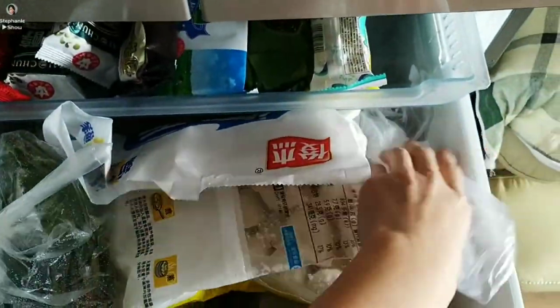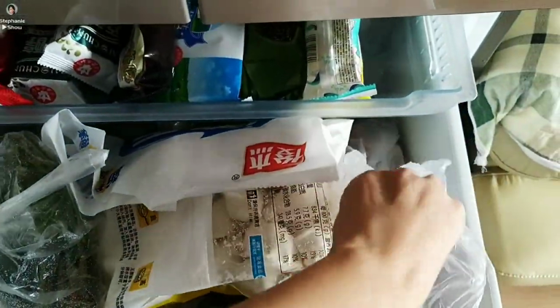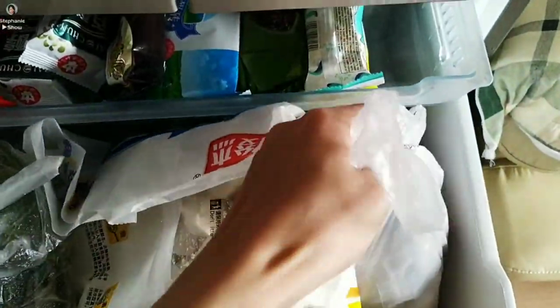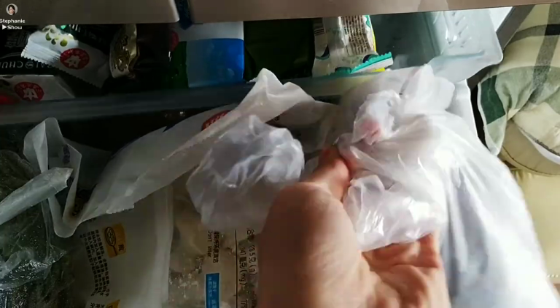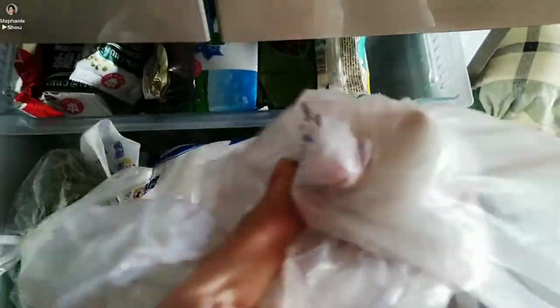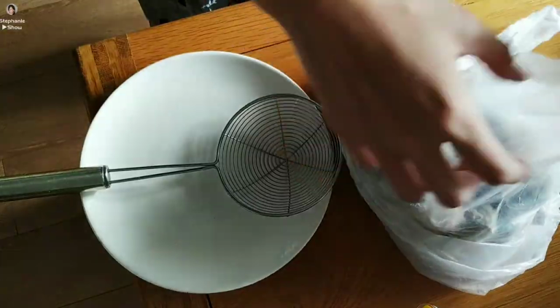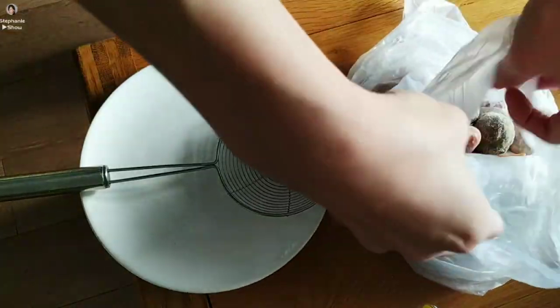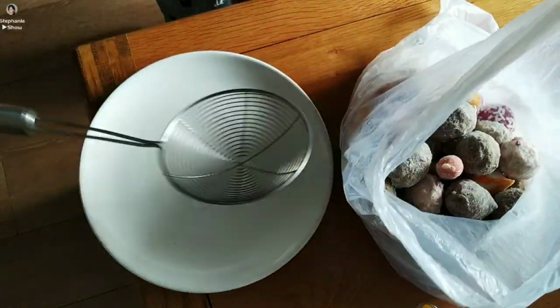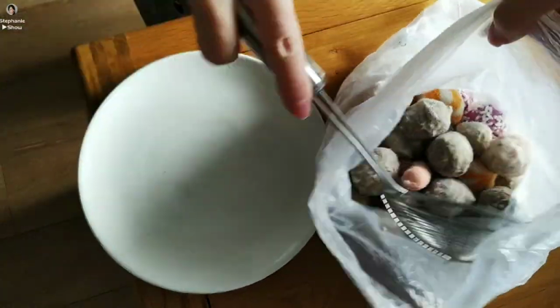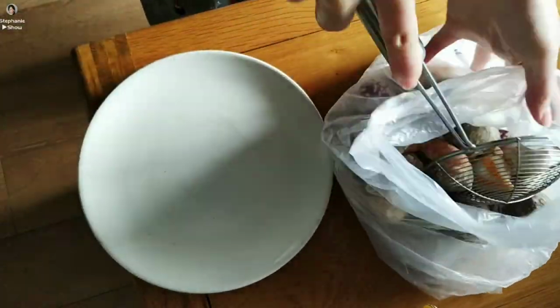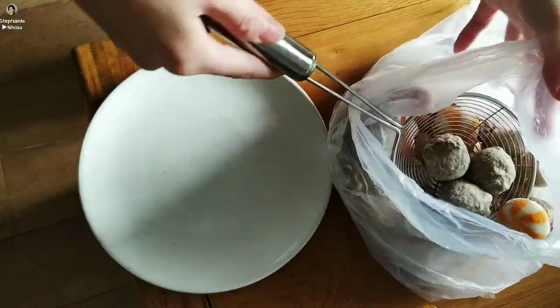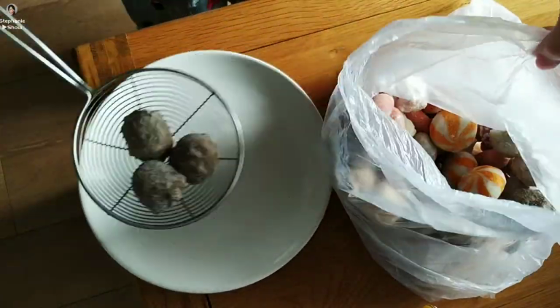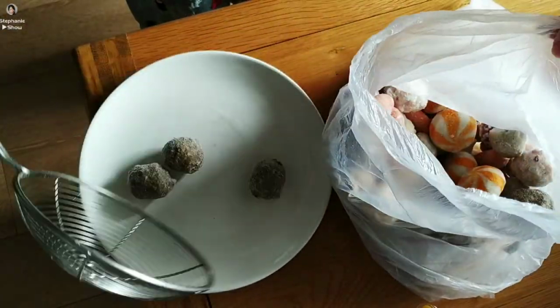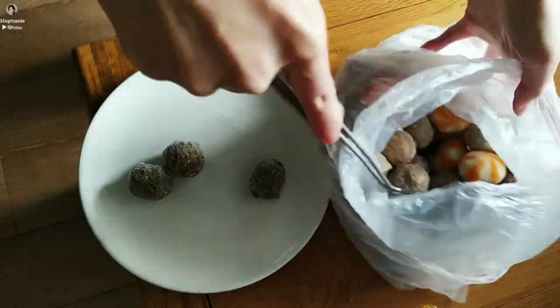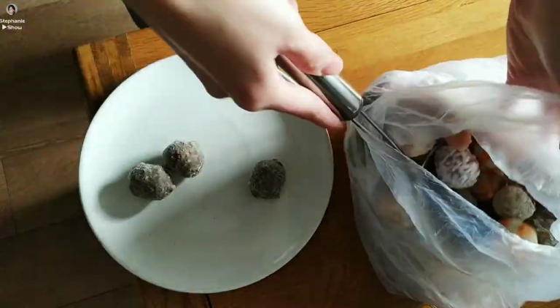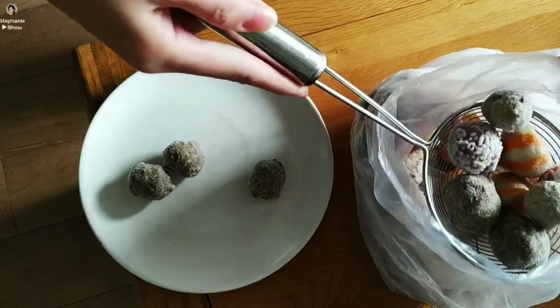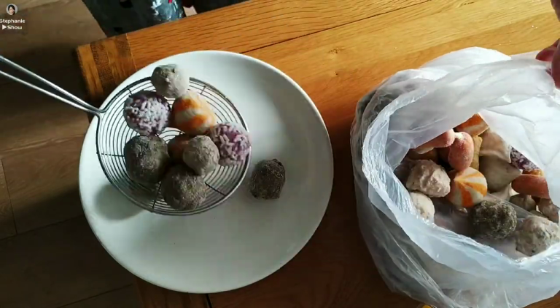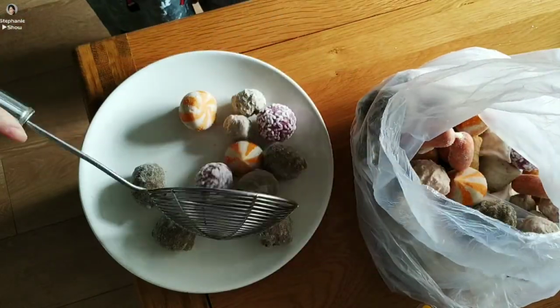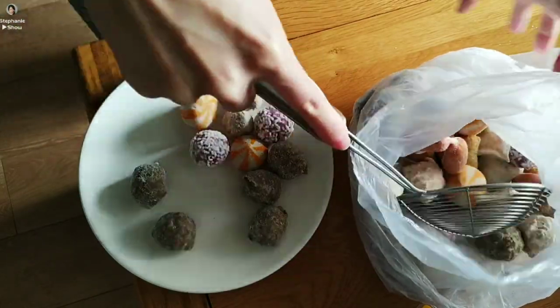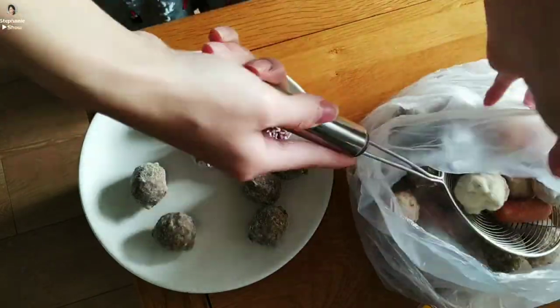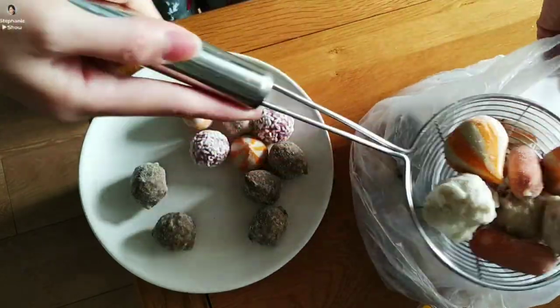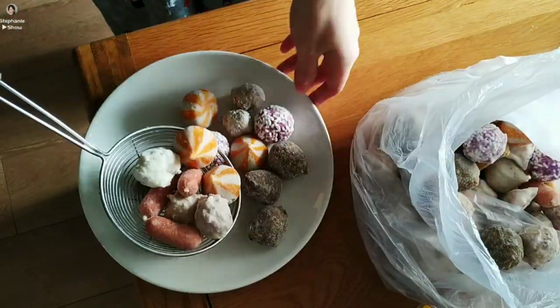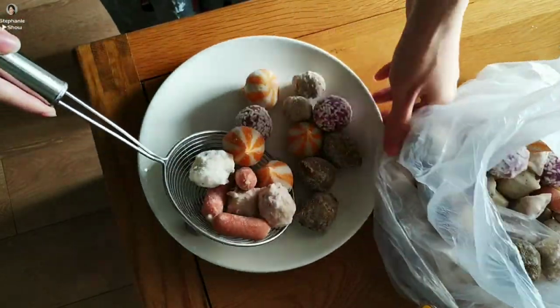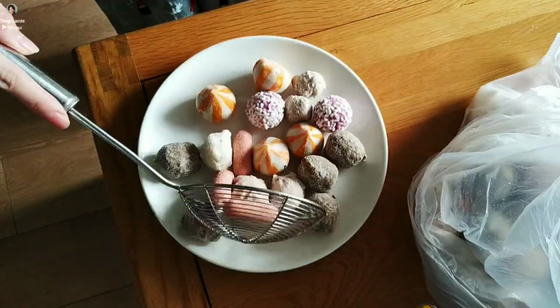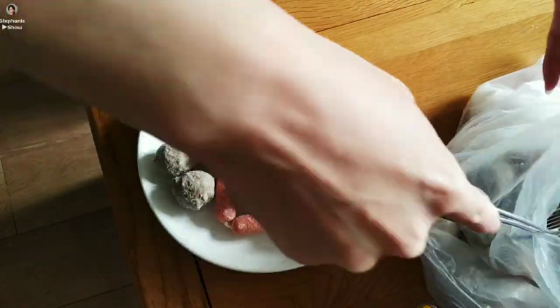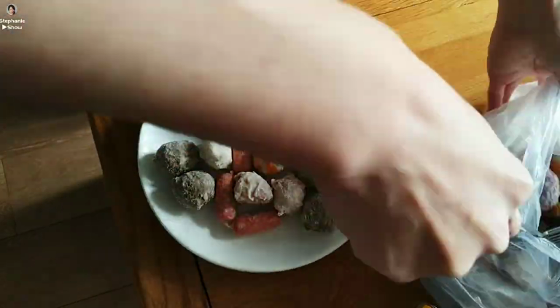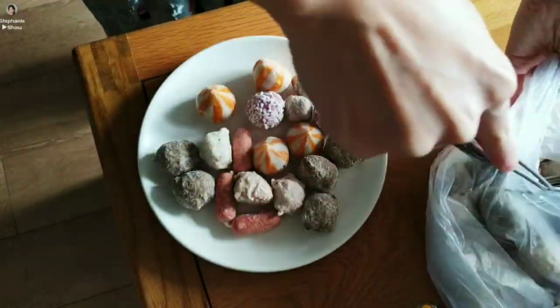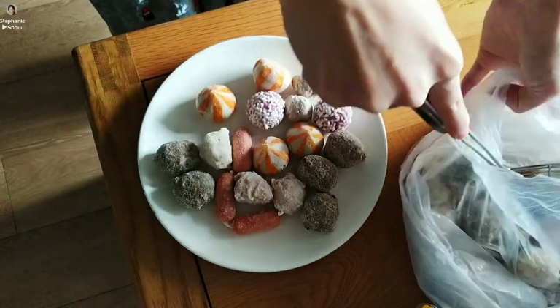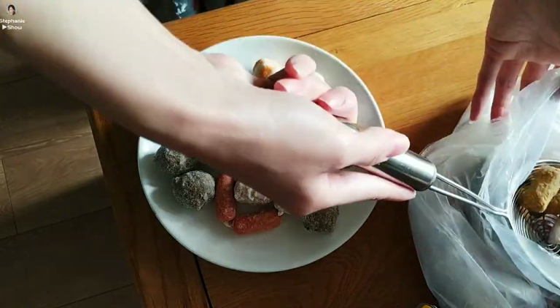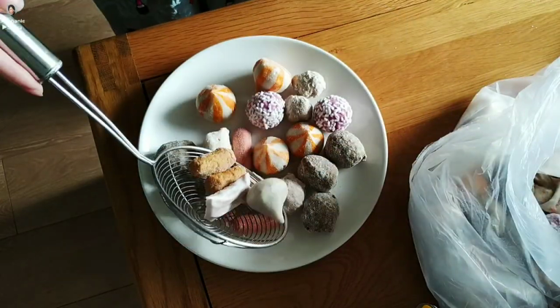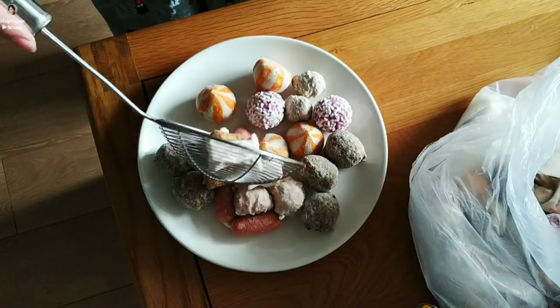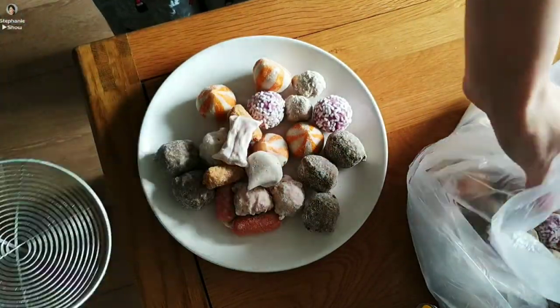Let me grab some meatballs from the freezer. If you haven't tried this before, you should definitely give it a go. They are wonderful and easy to prepare. They come in different shapes, styles, and tastes. They will surprise you with their delicious taste.